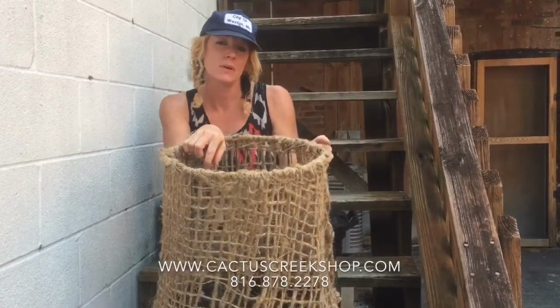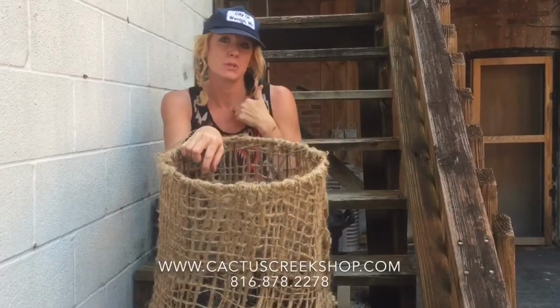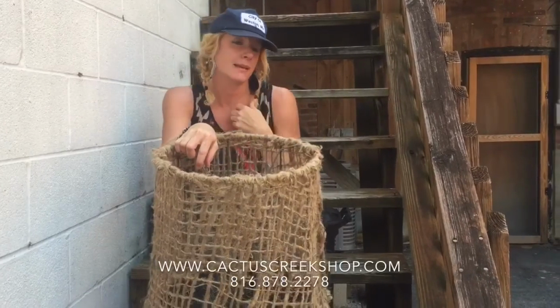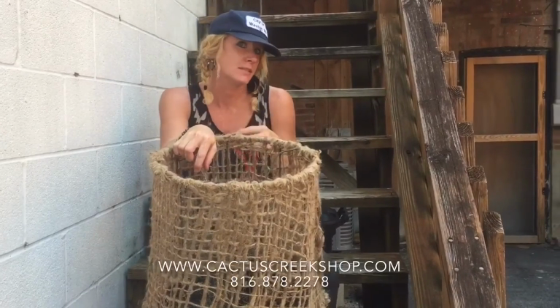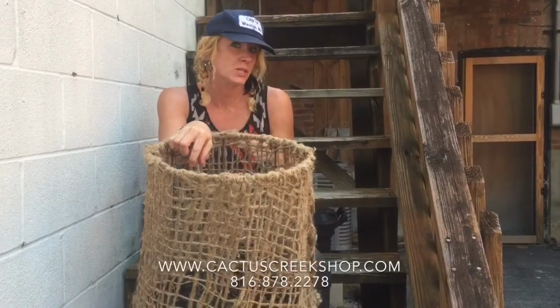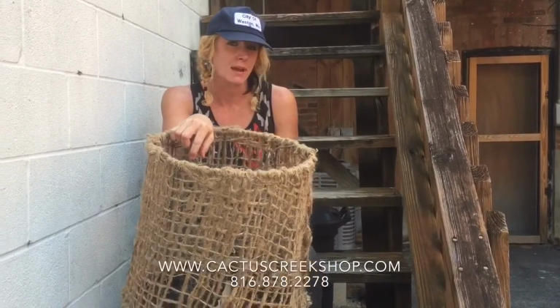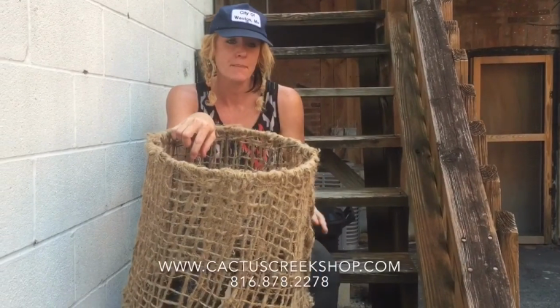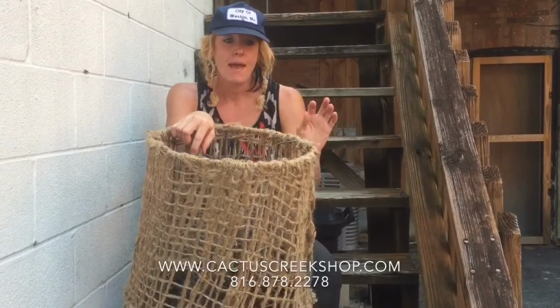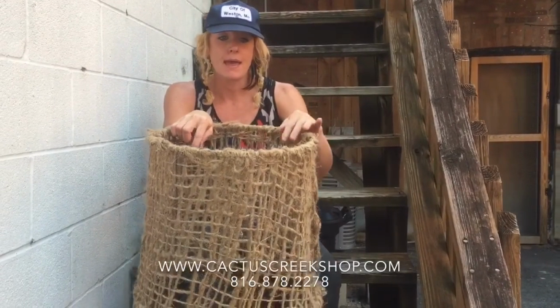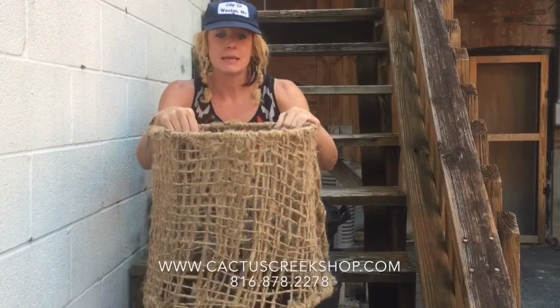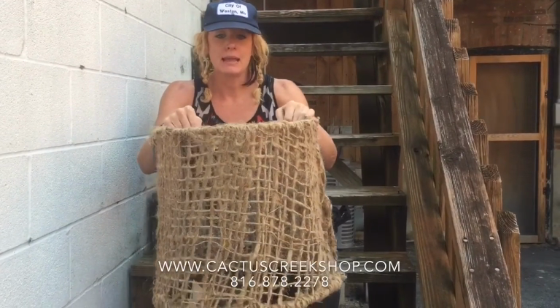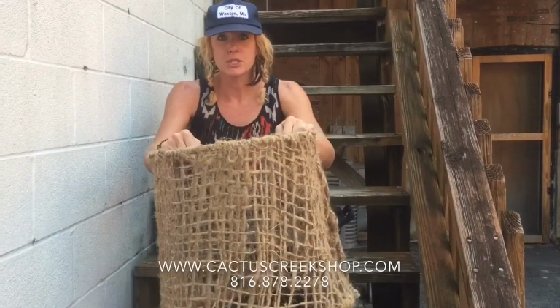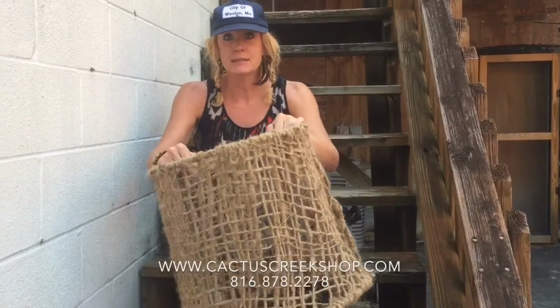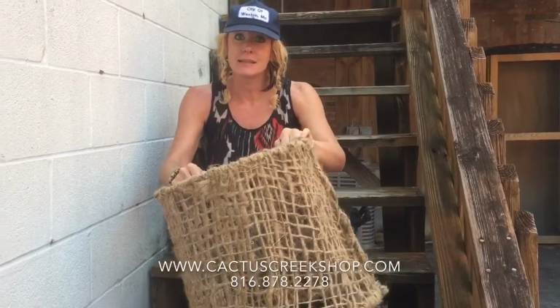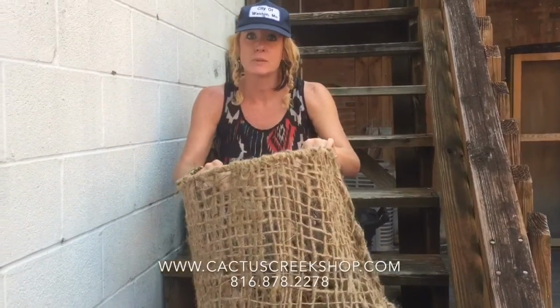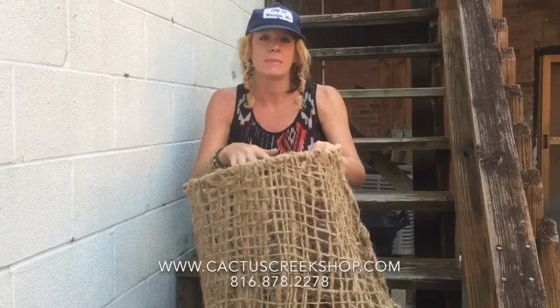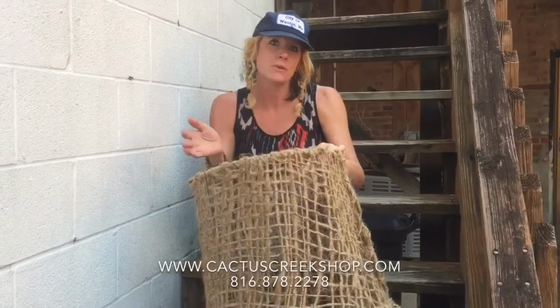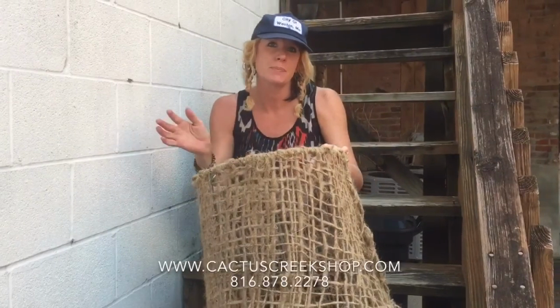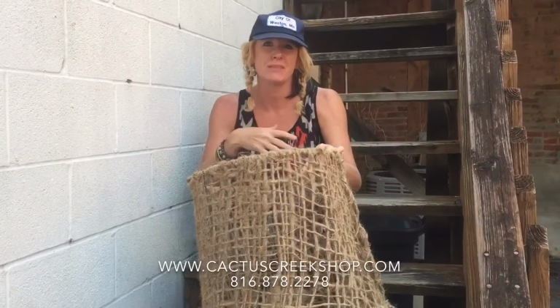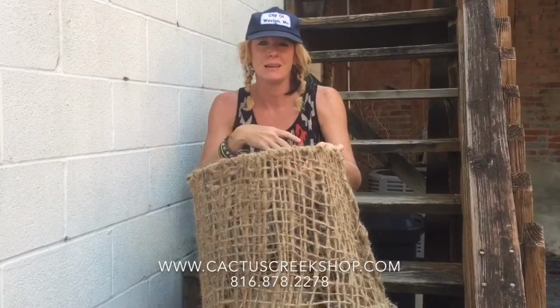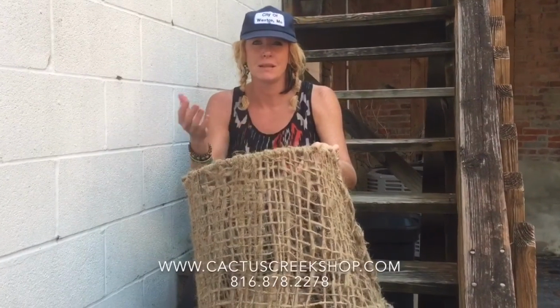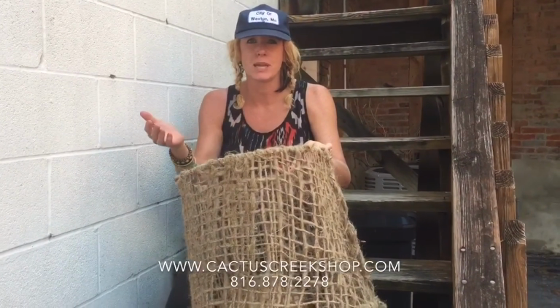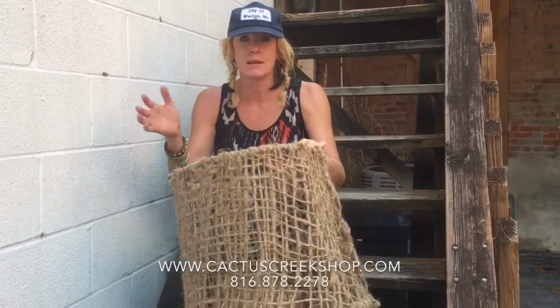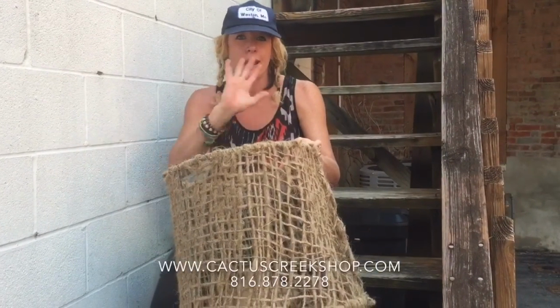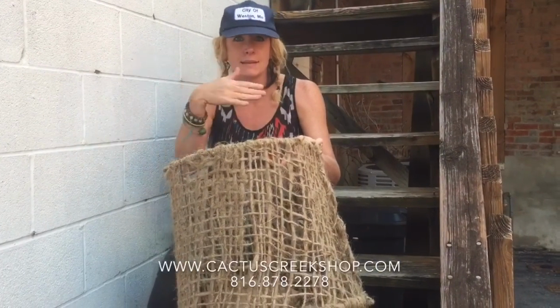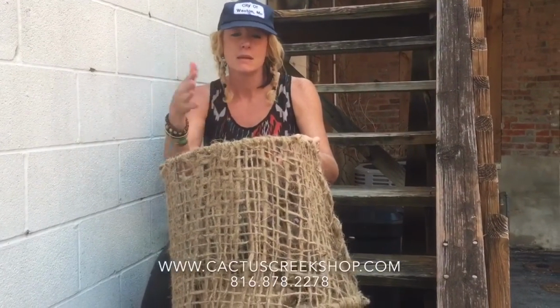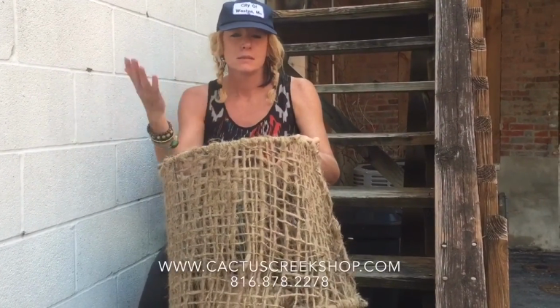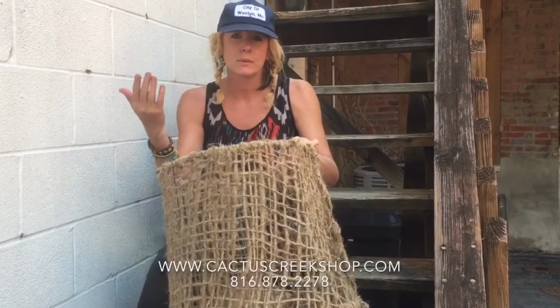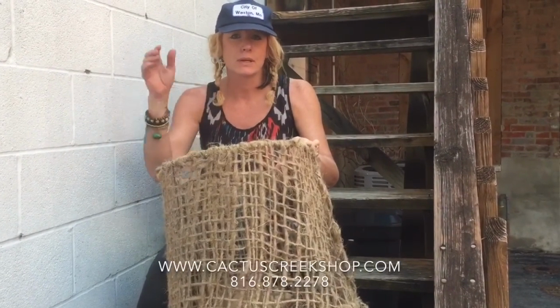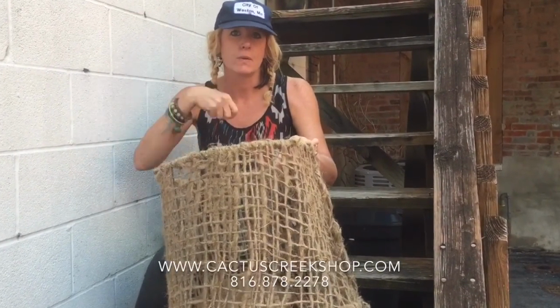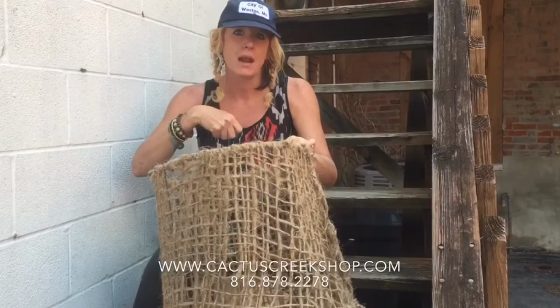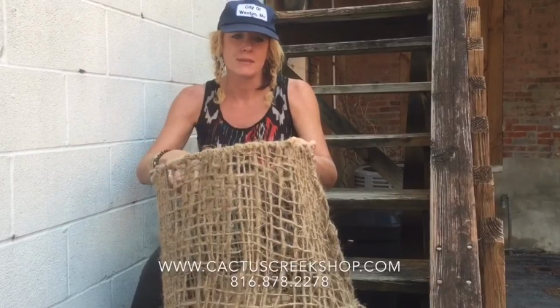You'll need a lampshade skeleton, which you can buy at a thrift shop. You can even get a lampshade that already has silk or whatever on it, rip that off, and then you just have the bare metal bones.